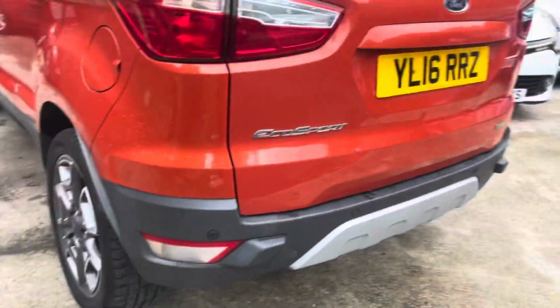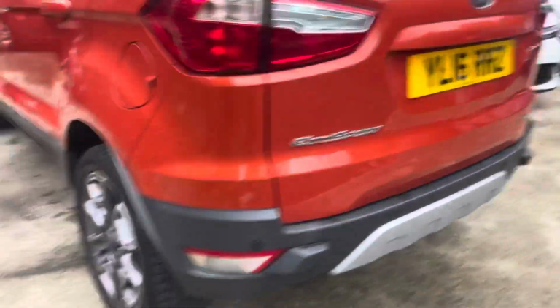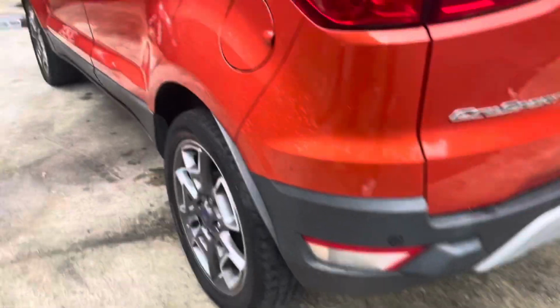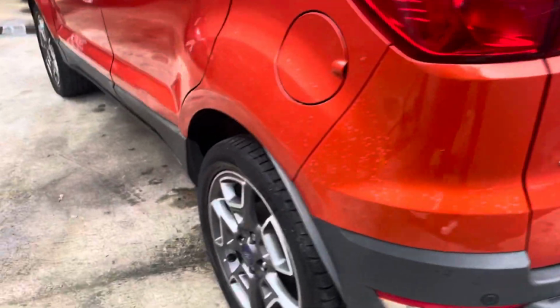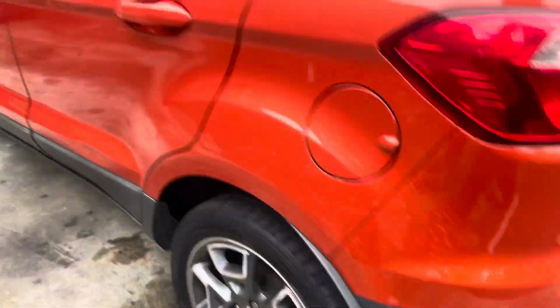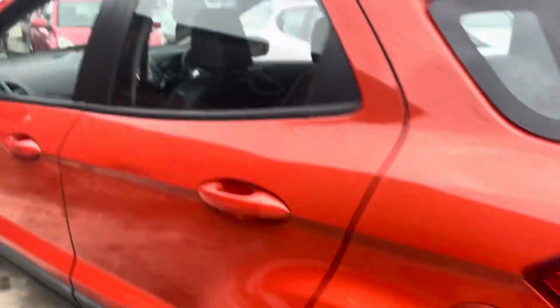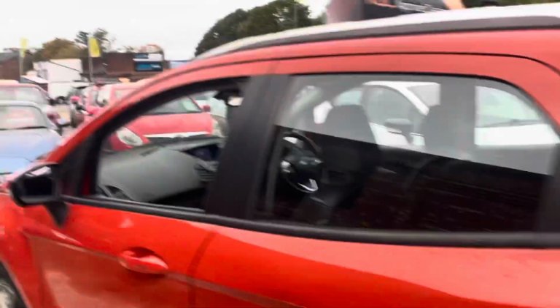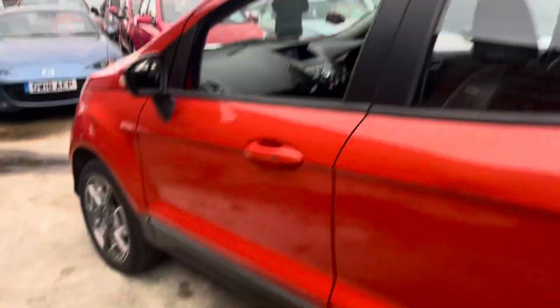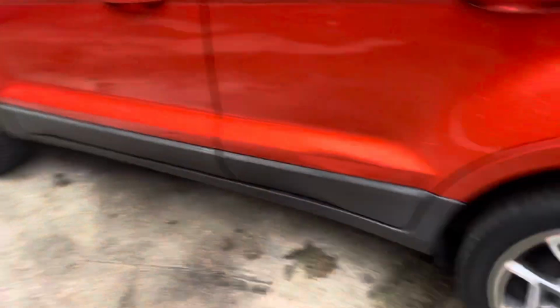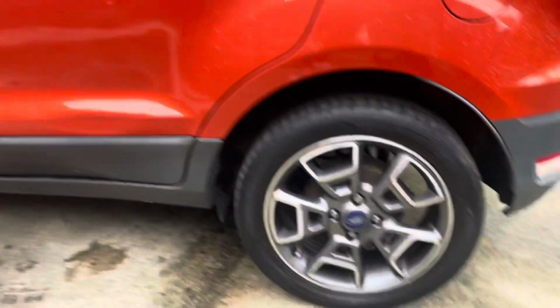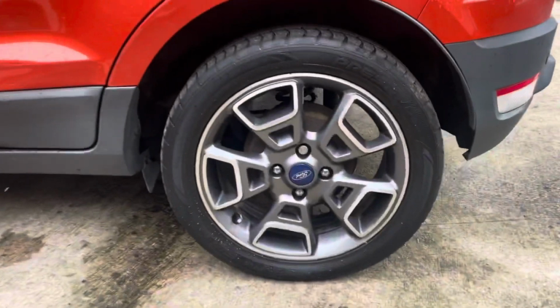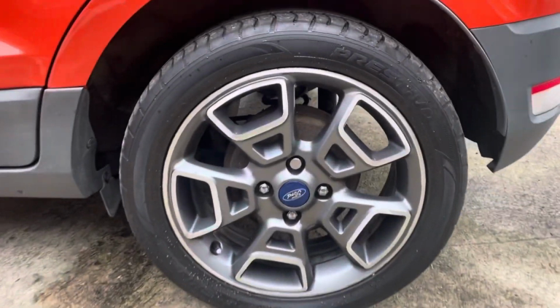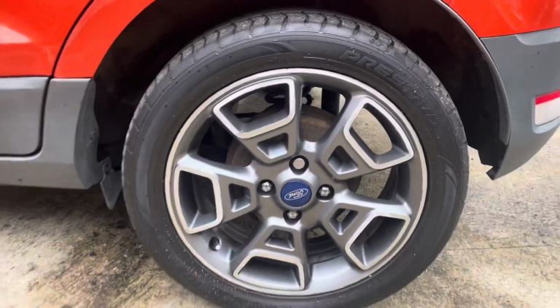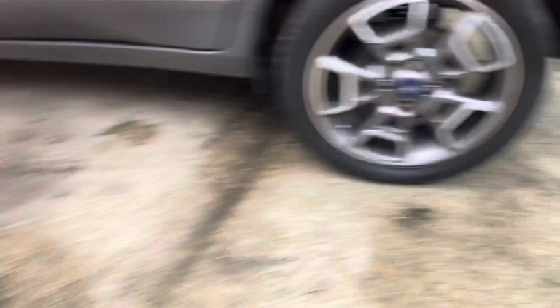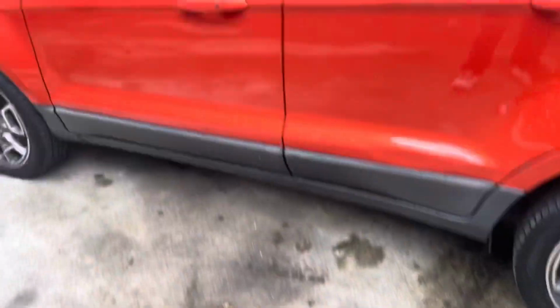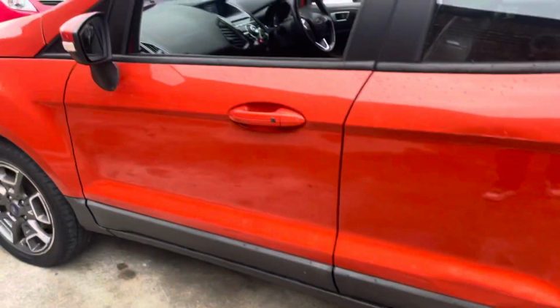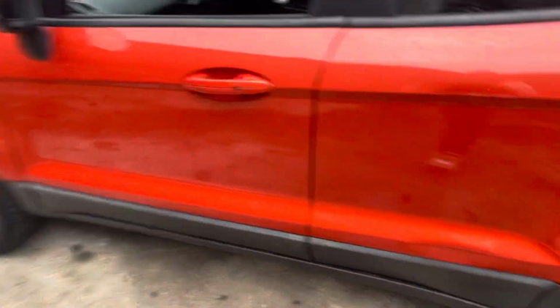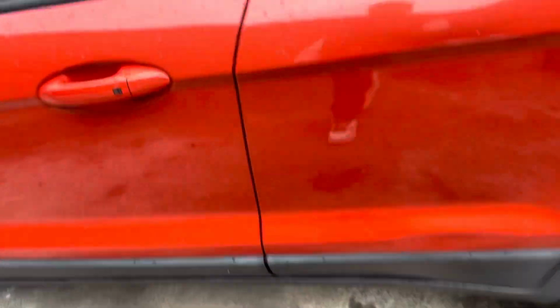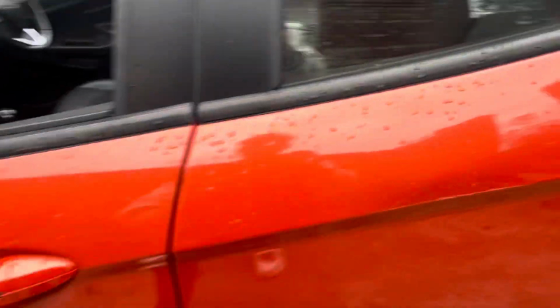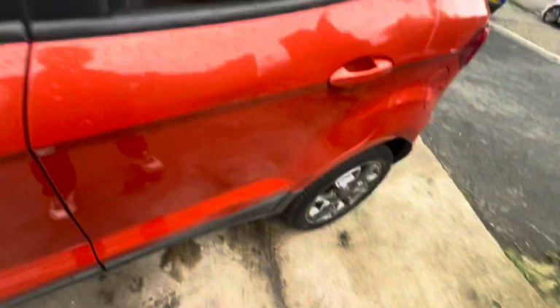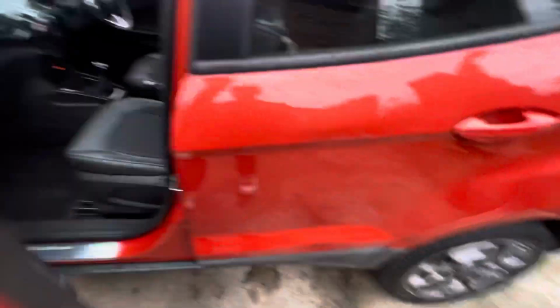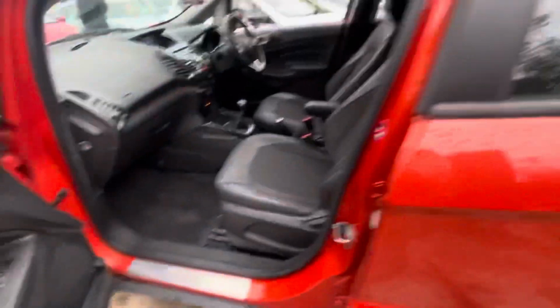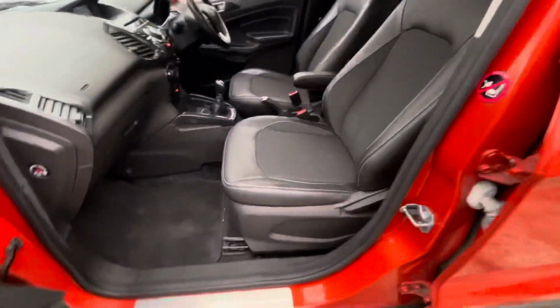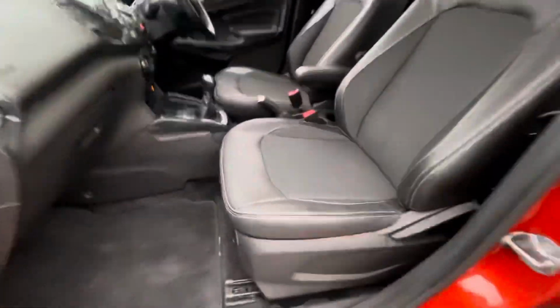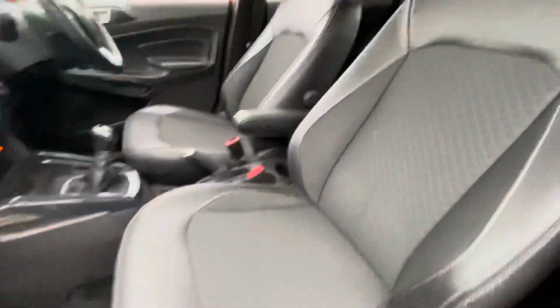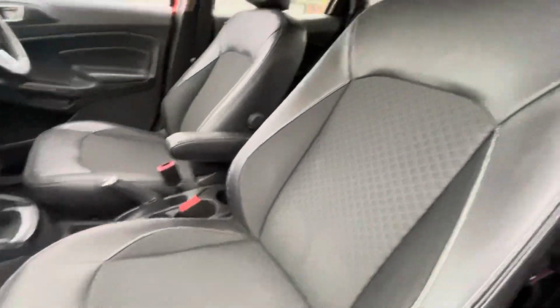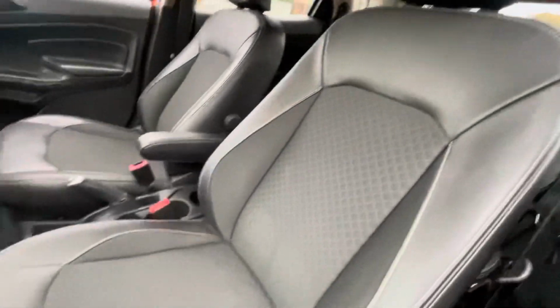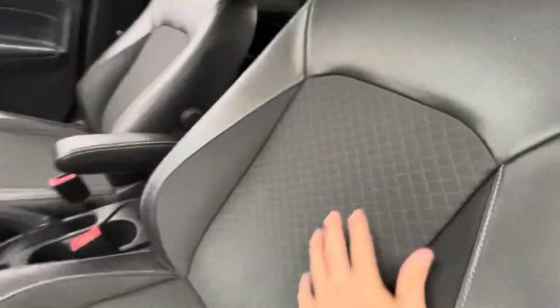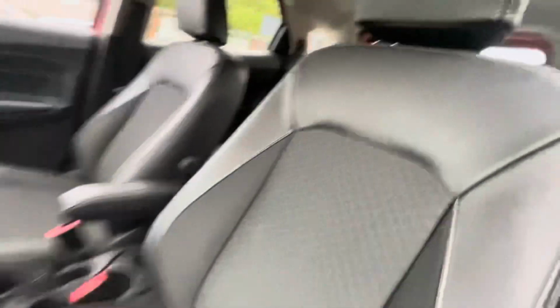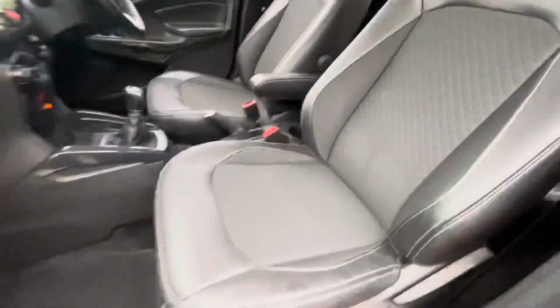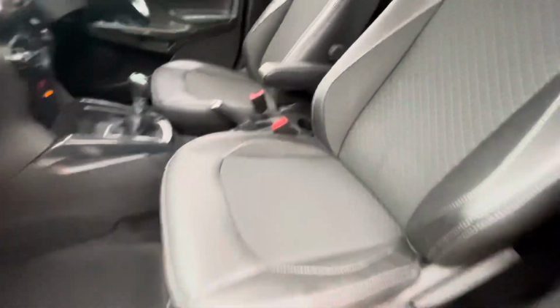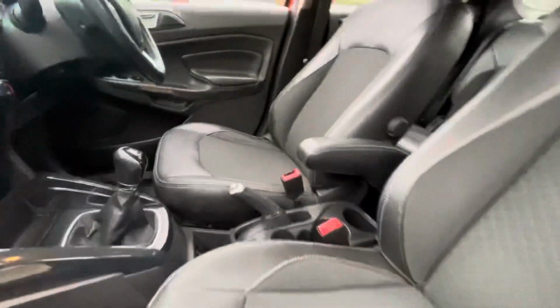Parking sensor at the back — decent spec on this vehicle as well, and decent paperwork with the car also. You've got front heated seats and part leather interior, which is still very nice.